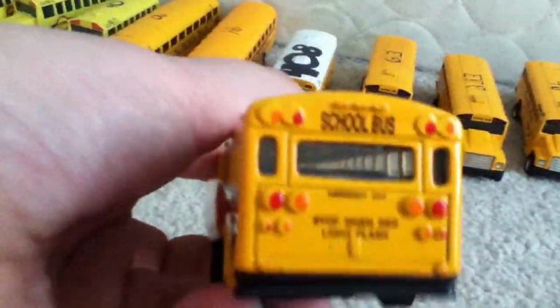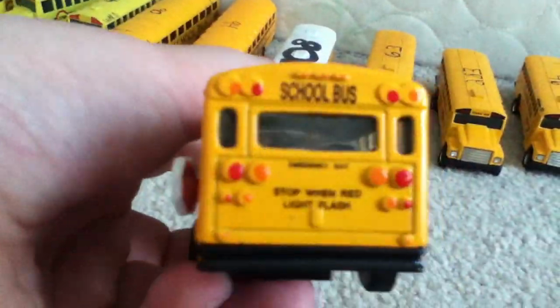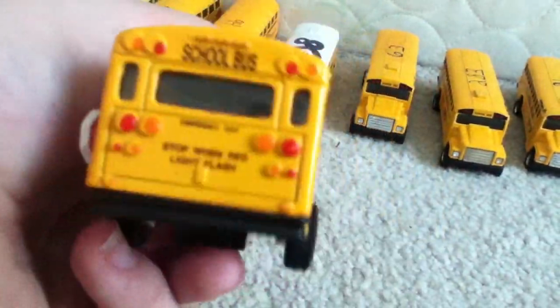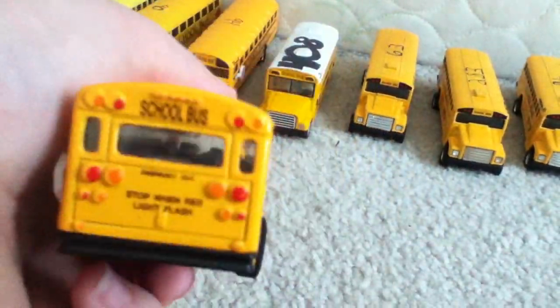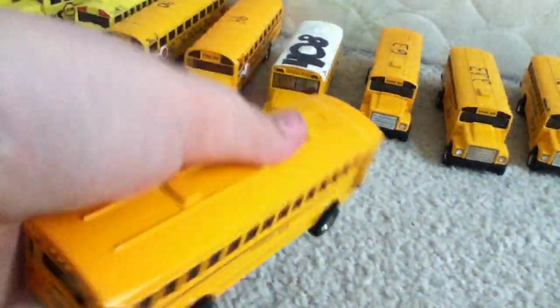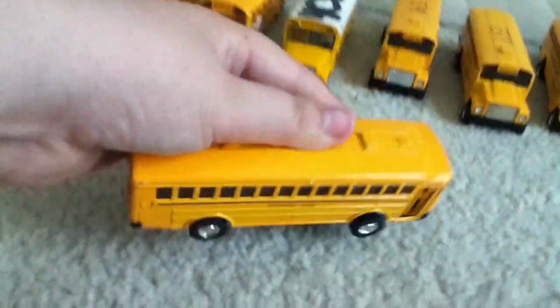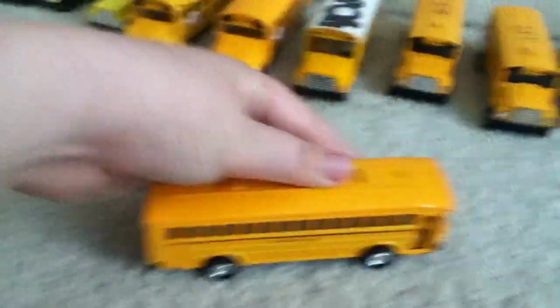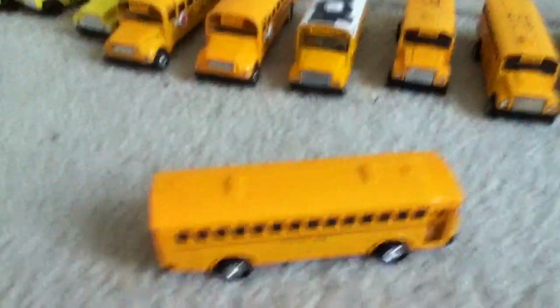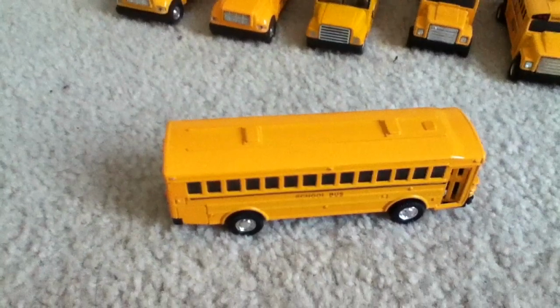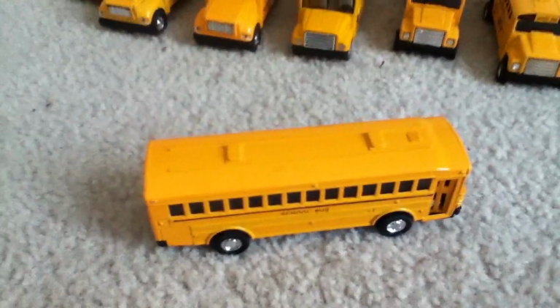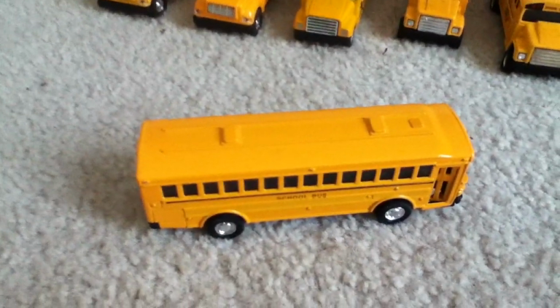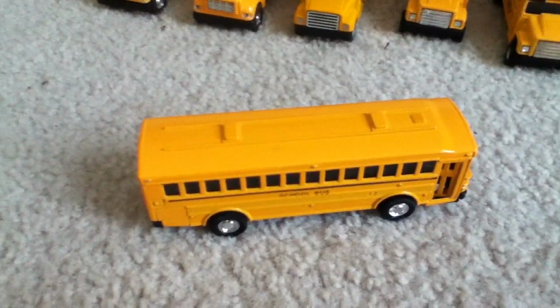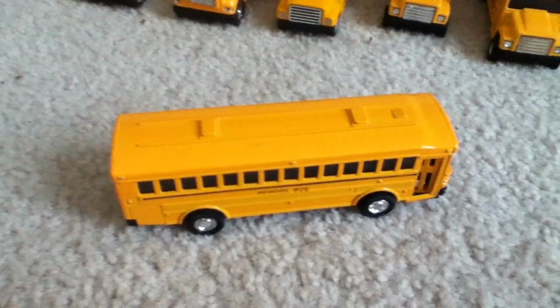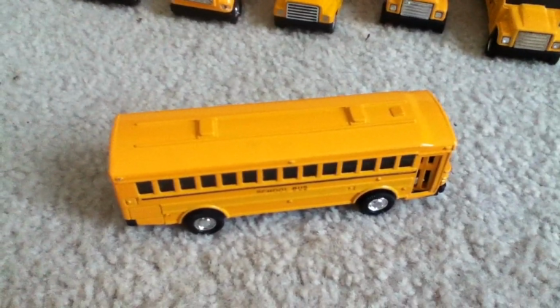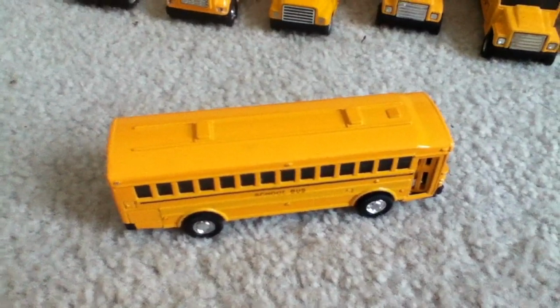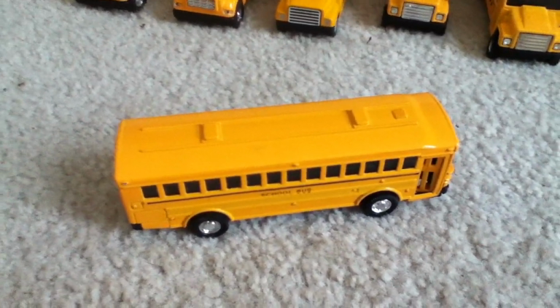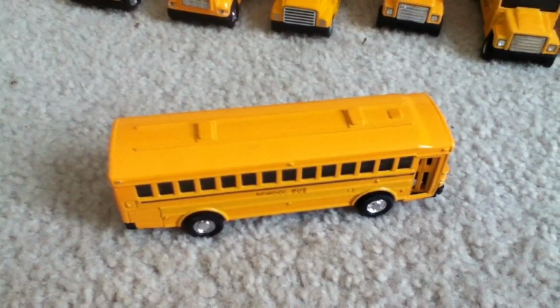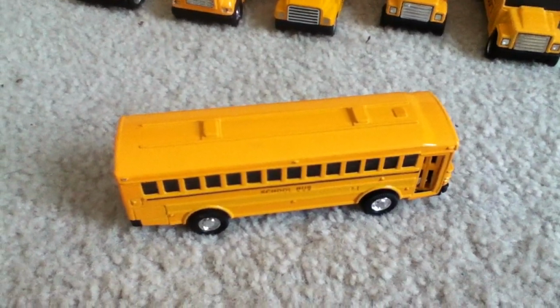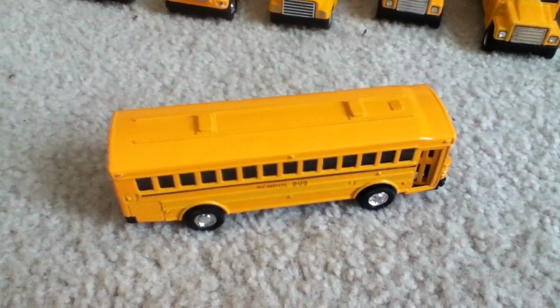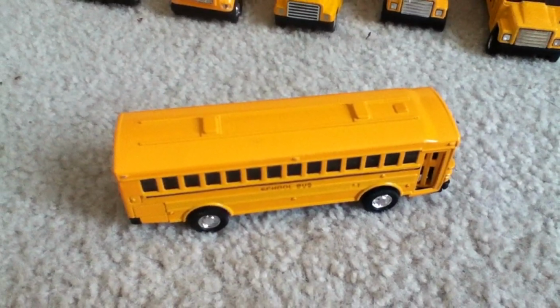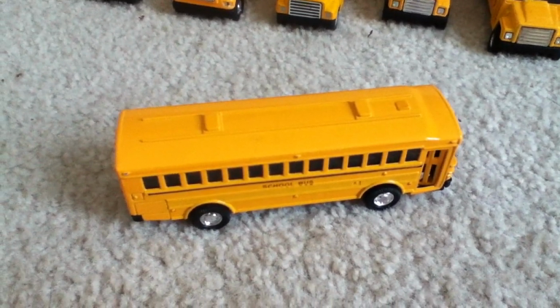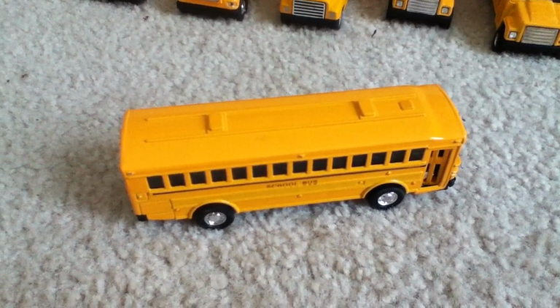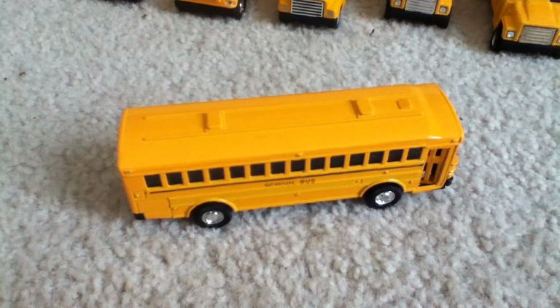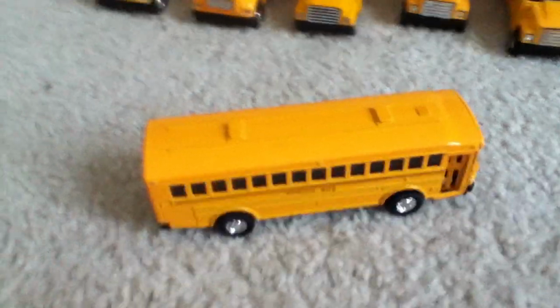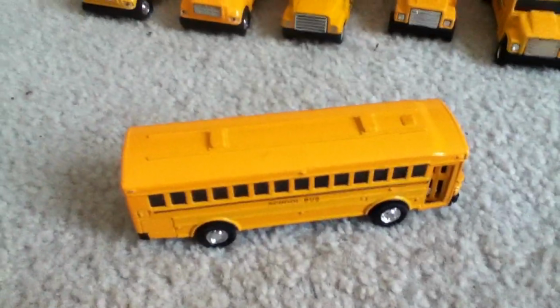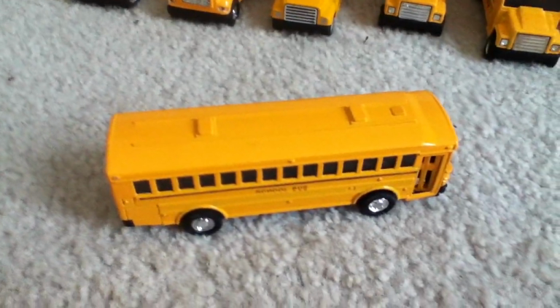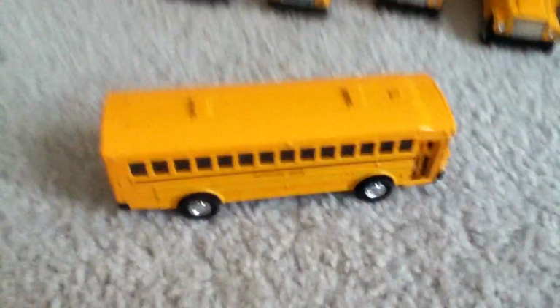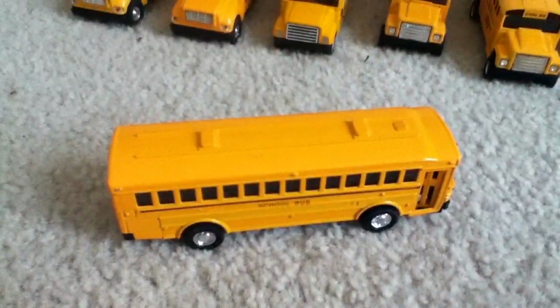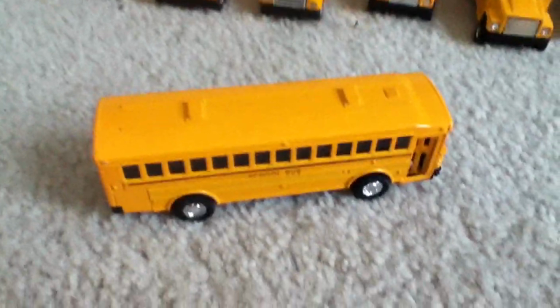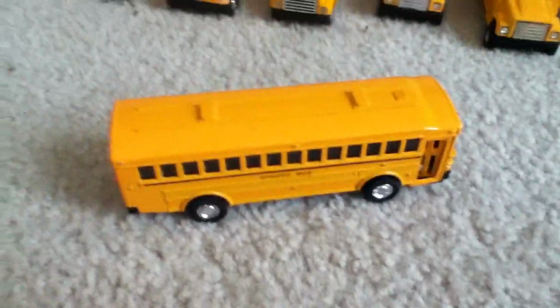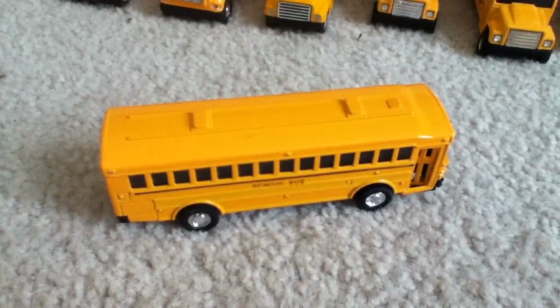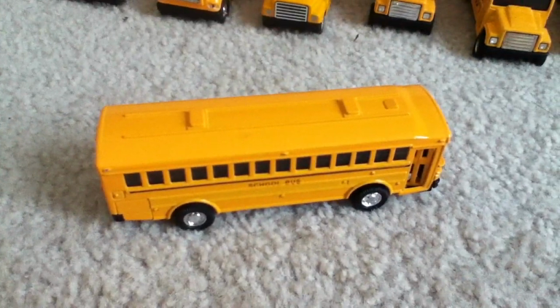I'll have to fix that with Sharpie. But if you have any questions, comments, or corrections on this bus, please leave them. It doesn't have a number, but there will be a number in the description. Bye-bye.